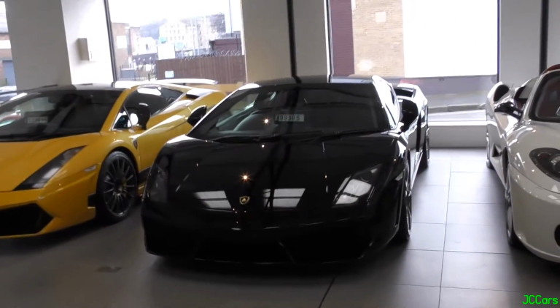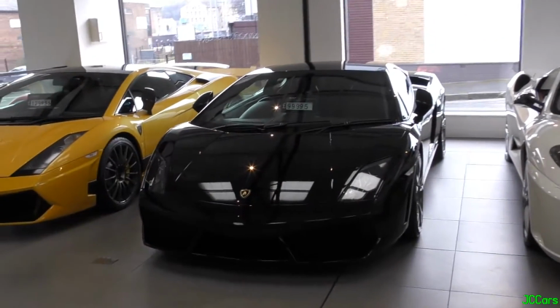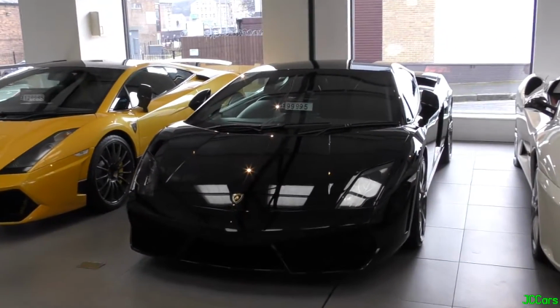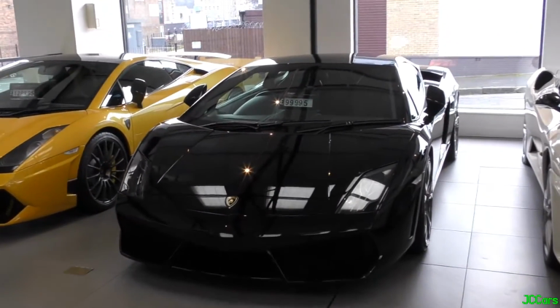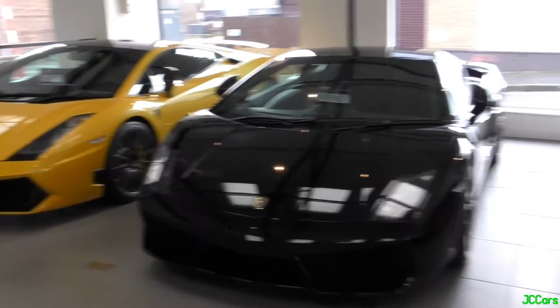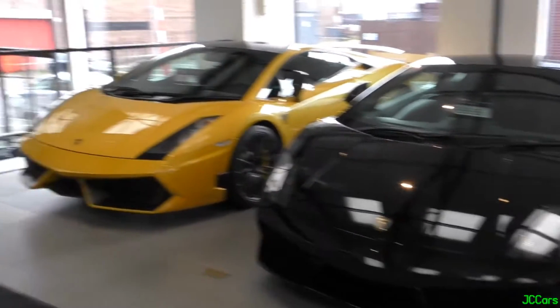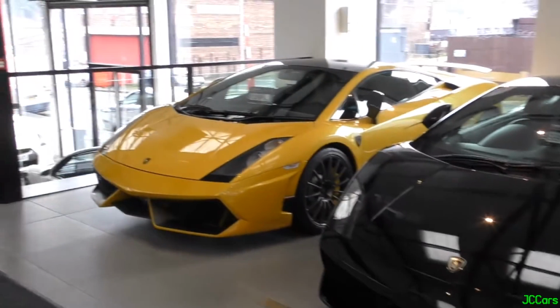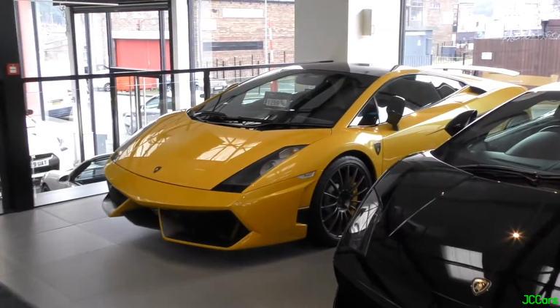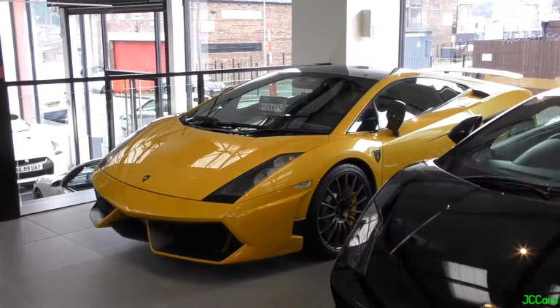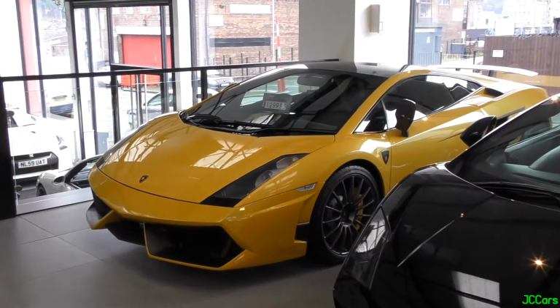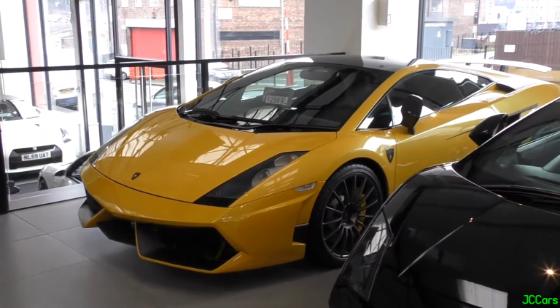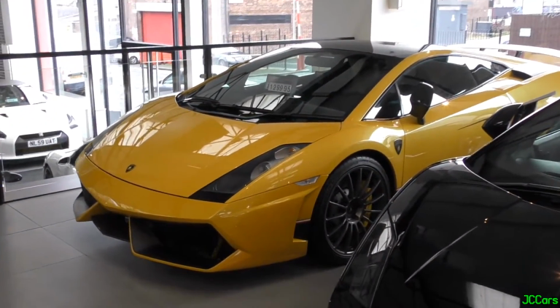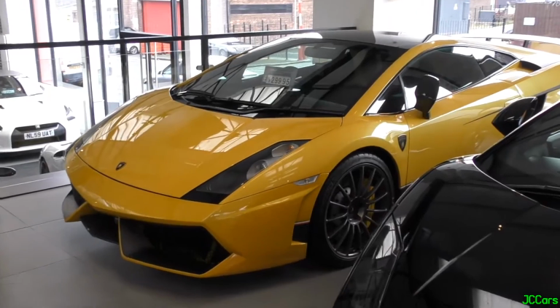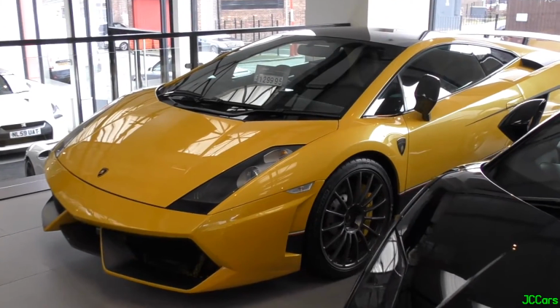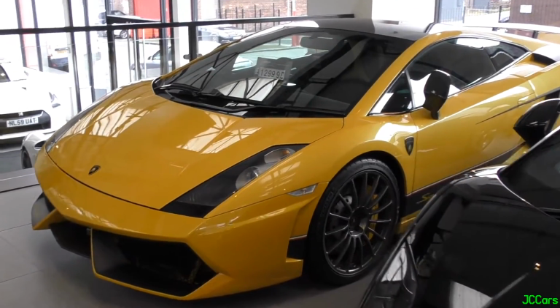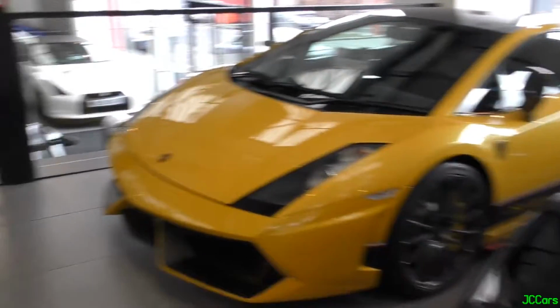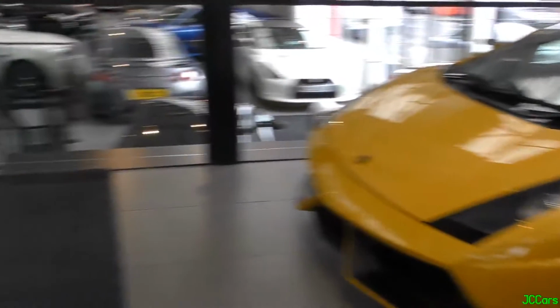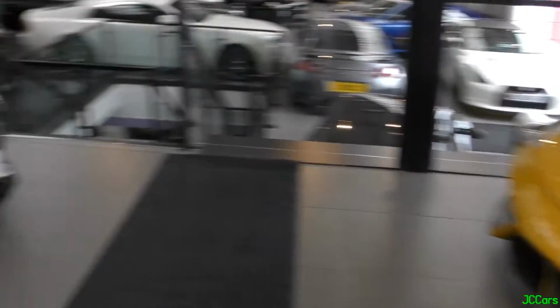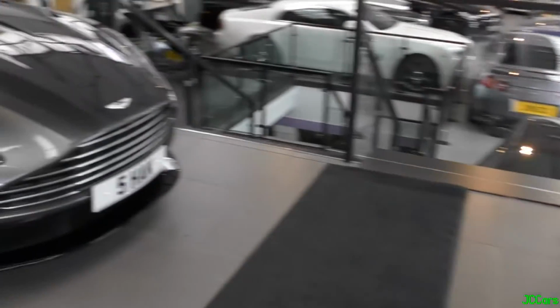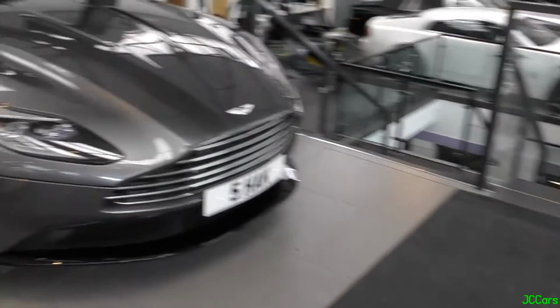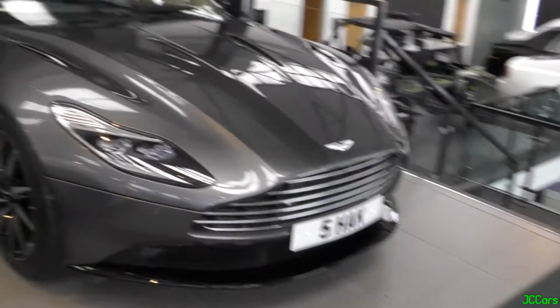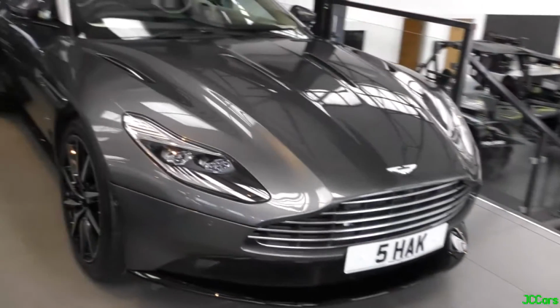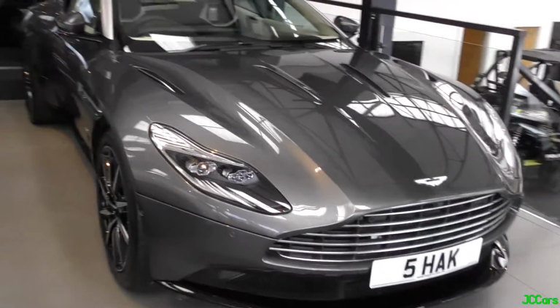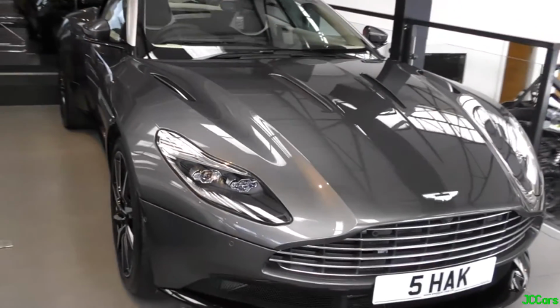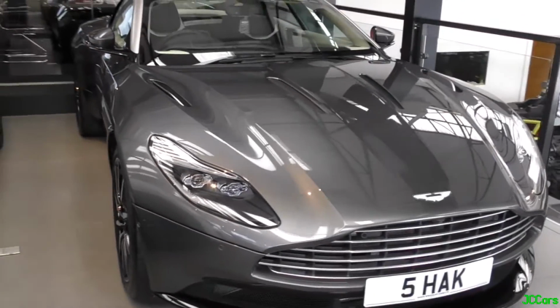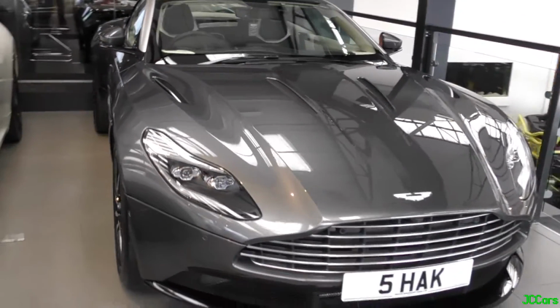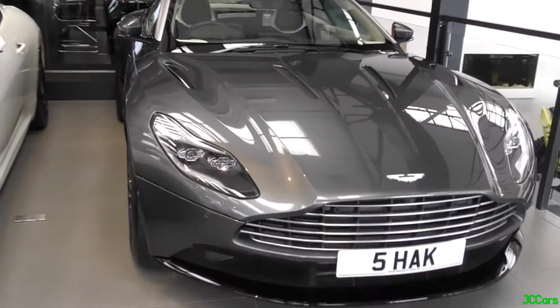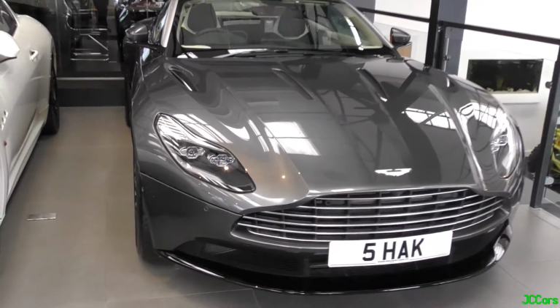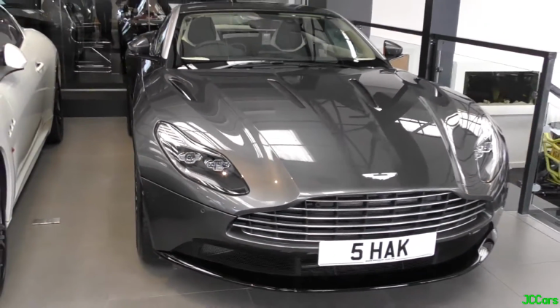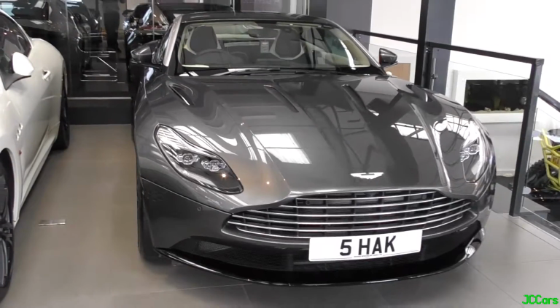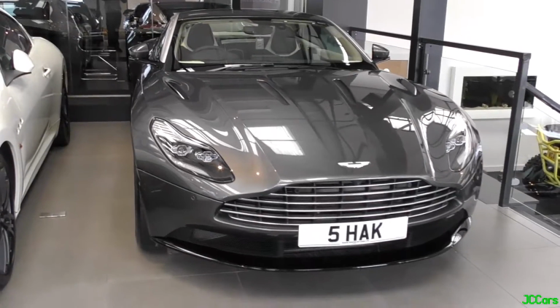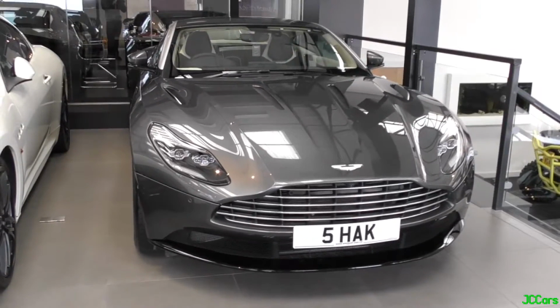Gallardo LP560 here and the Mark 1 Murcielago. These were here last time we visited. And this is a new arrival — the DB11.